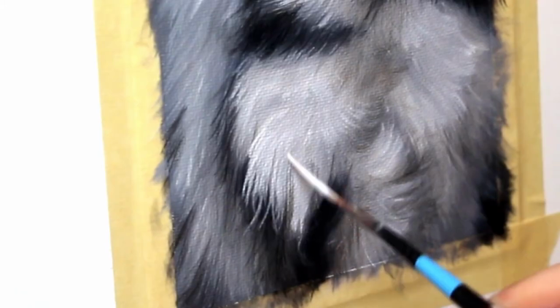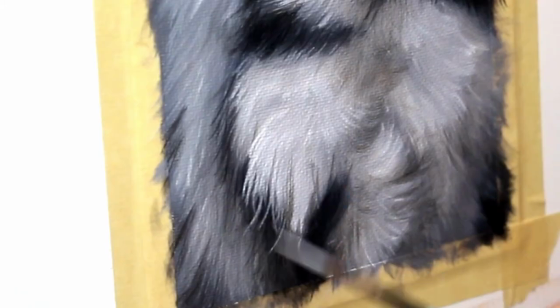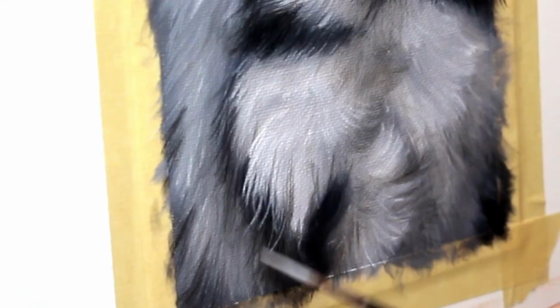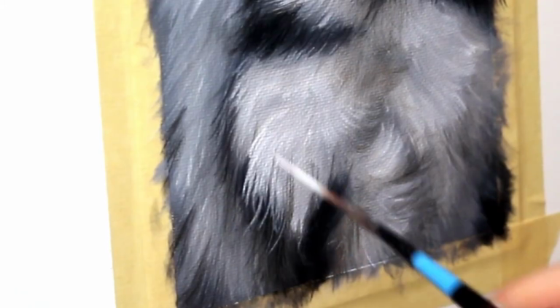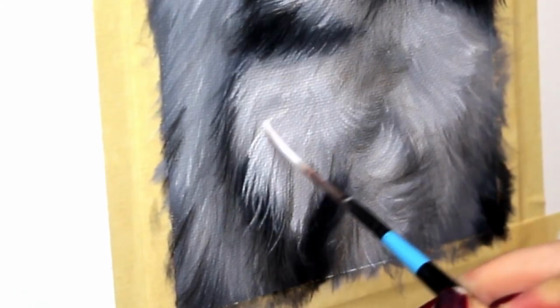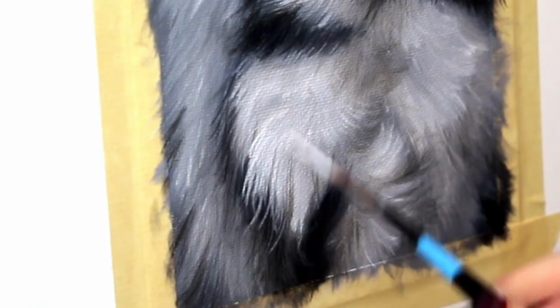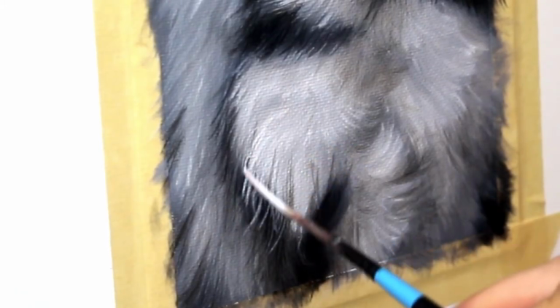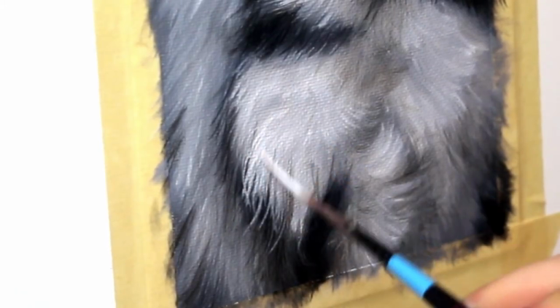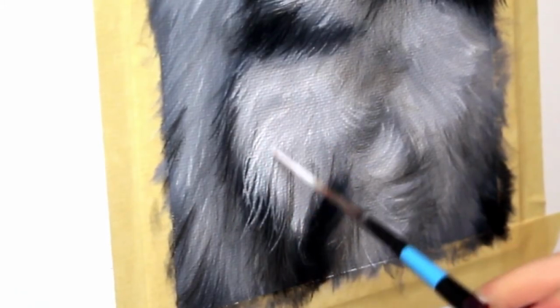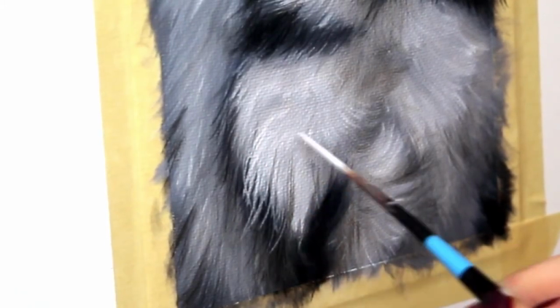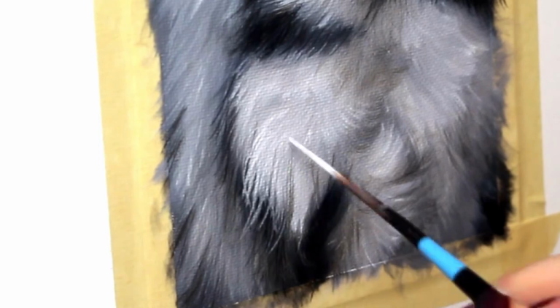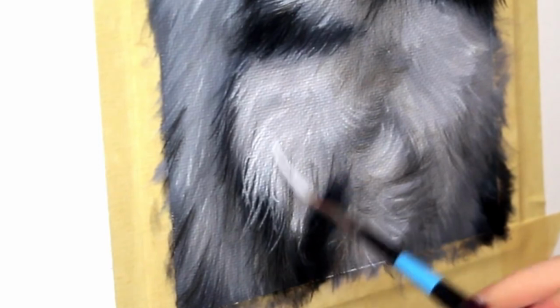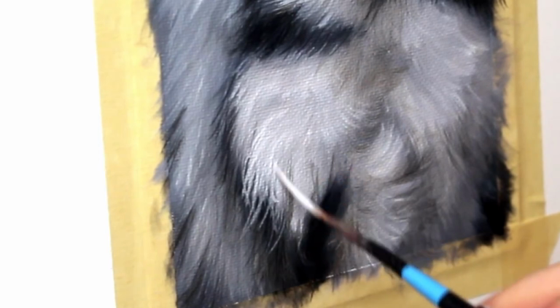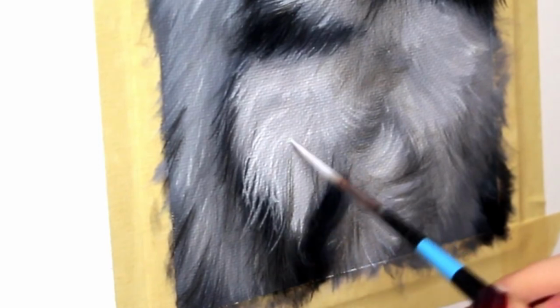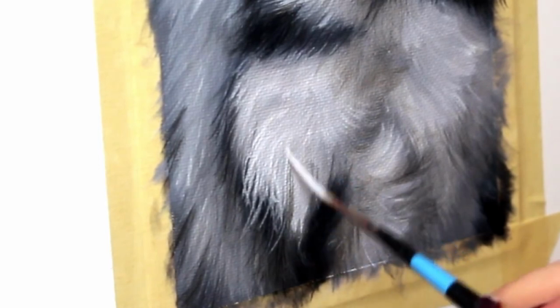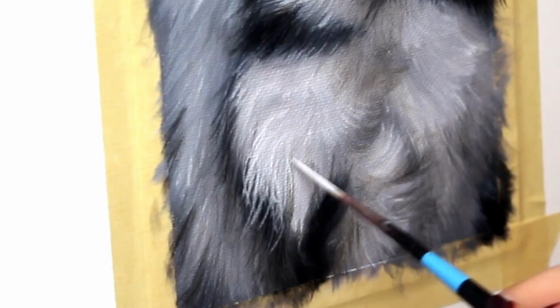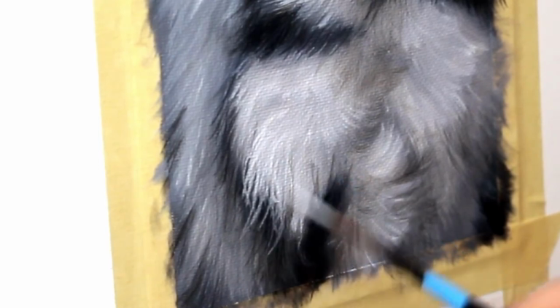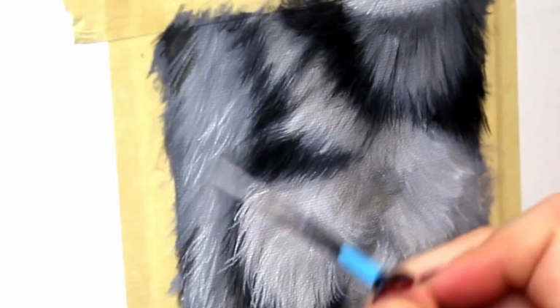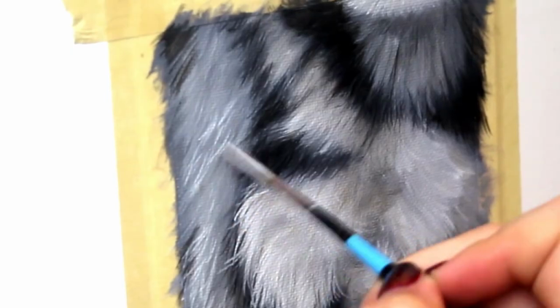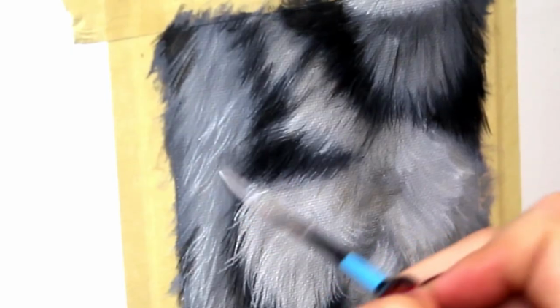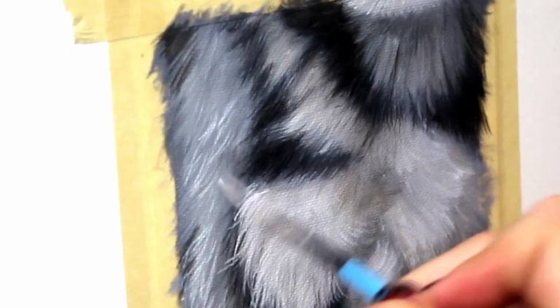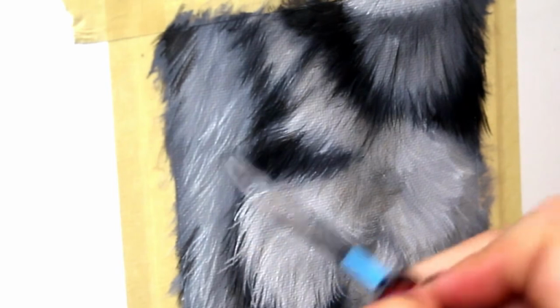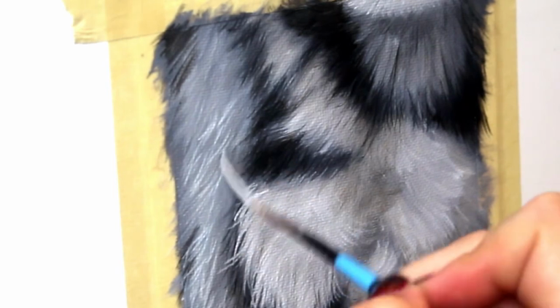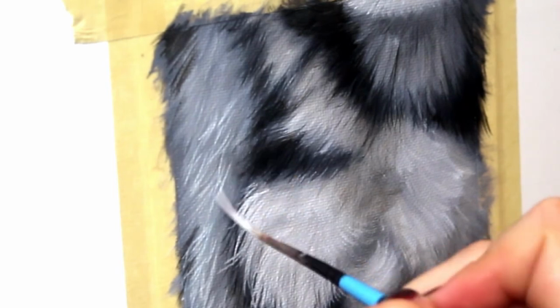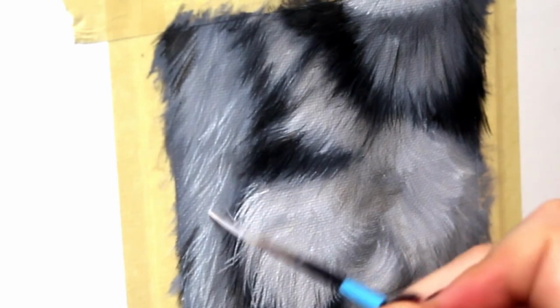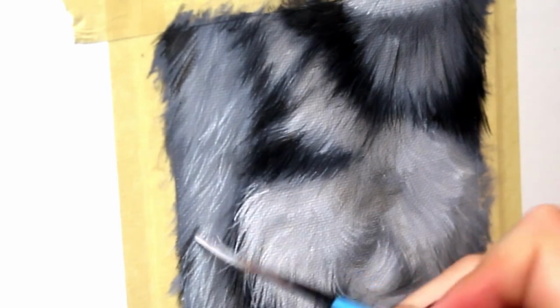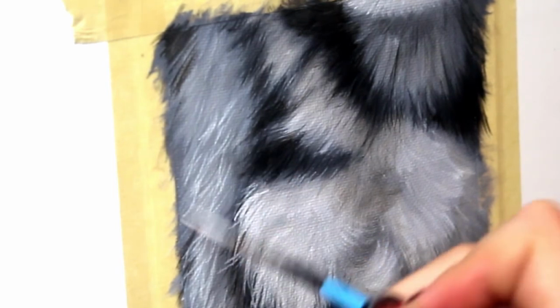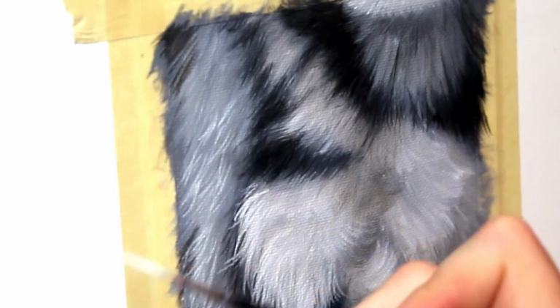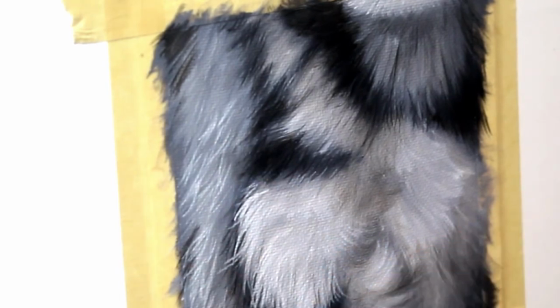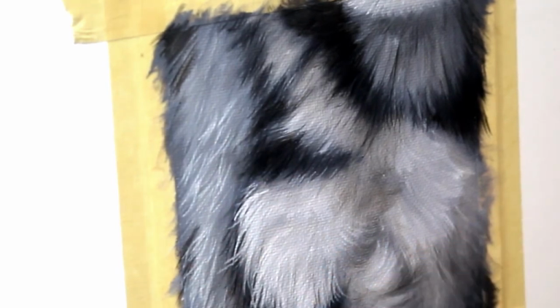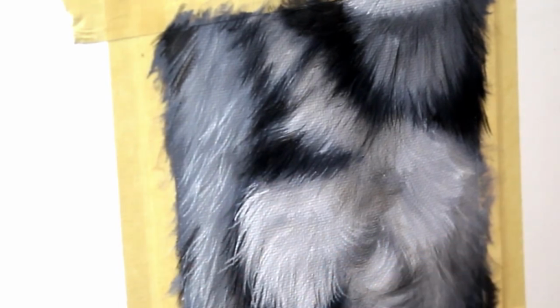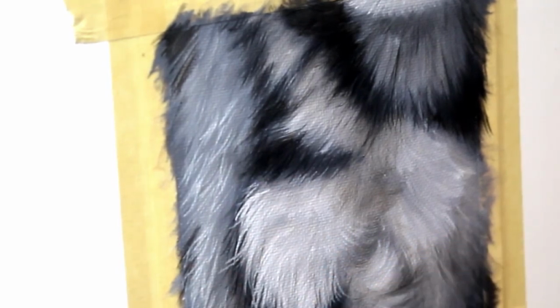And now it's time for details. Go in with your favorite fine brush and add all those little hairs that are just going to boost the realism like crazy.